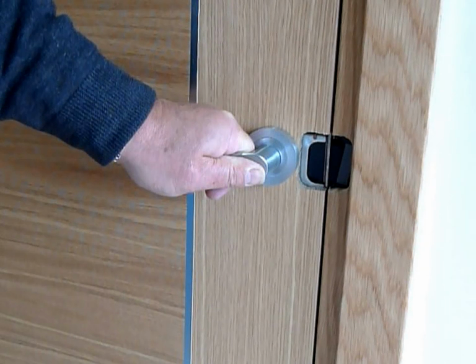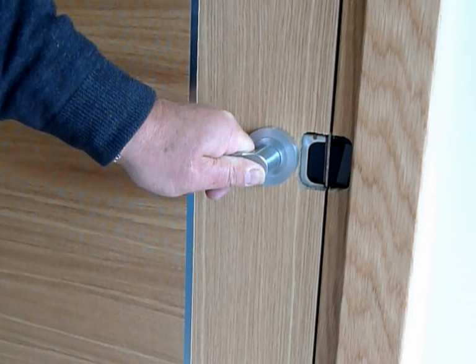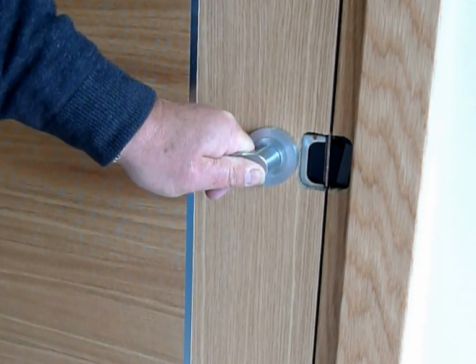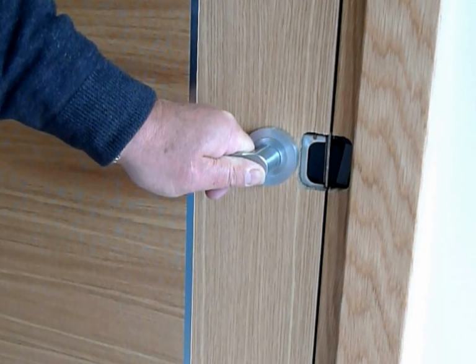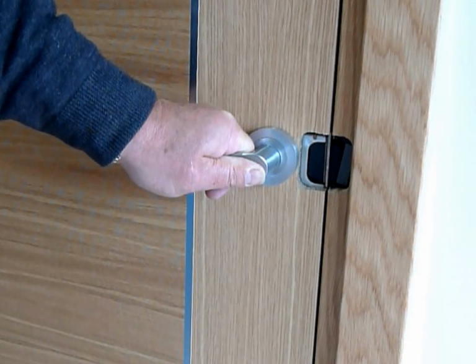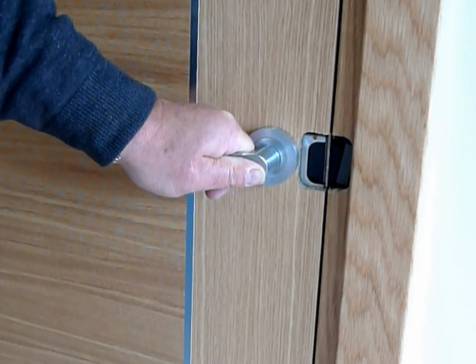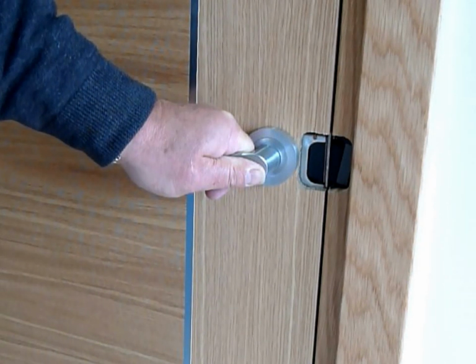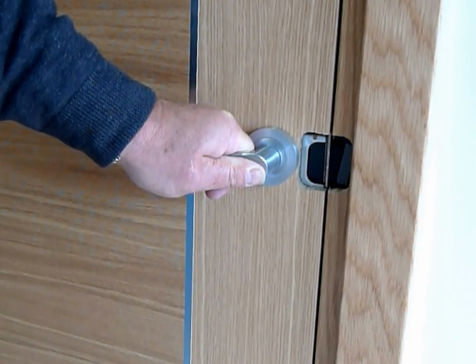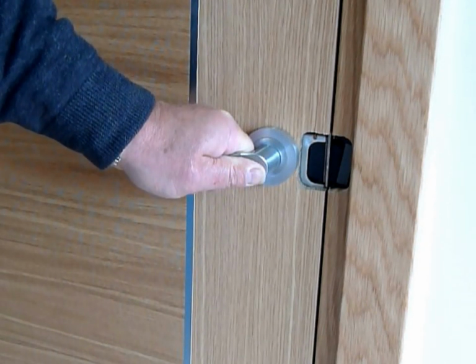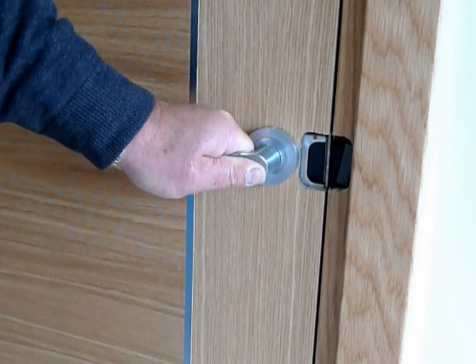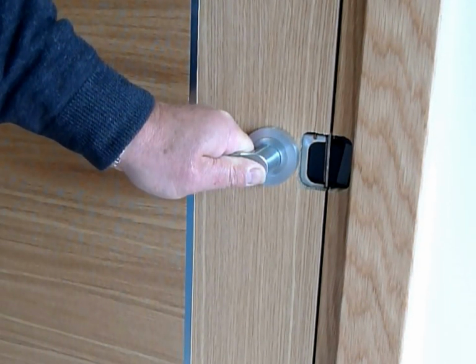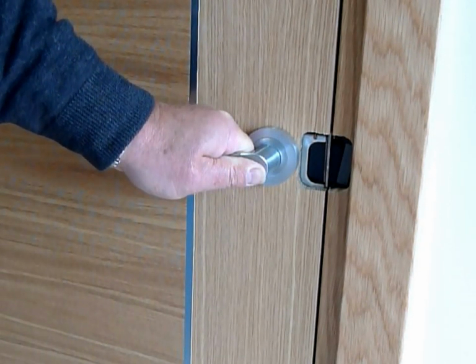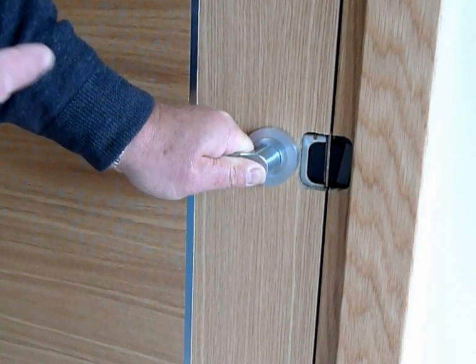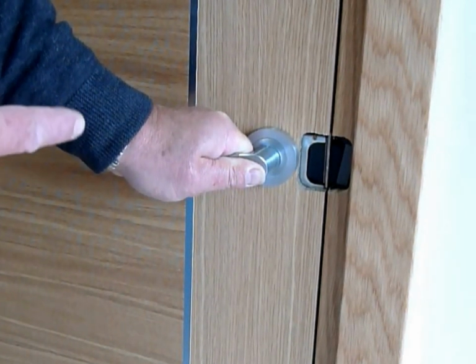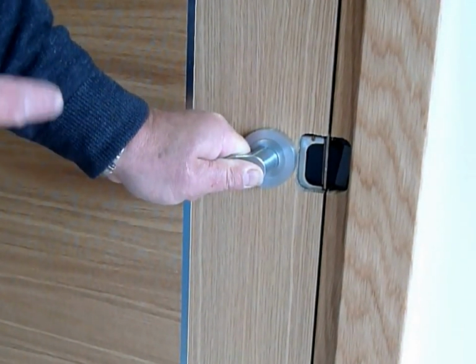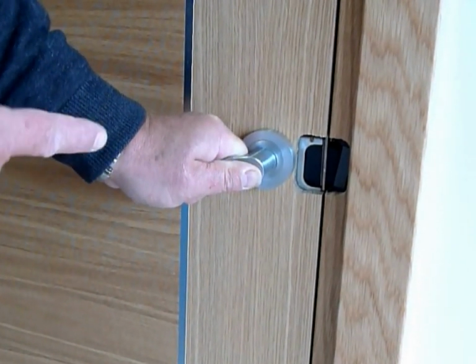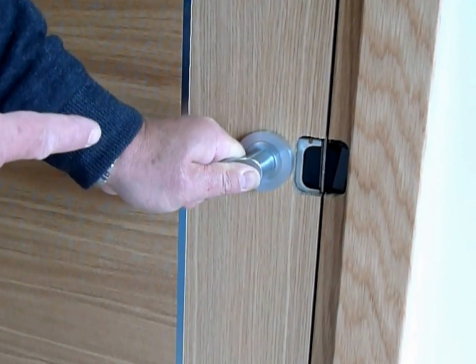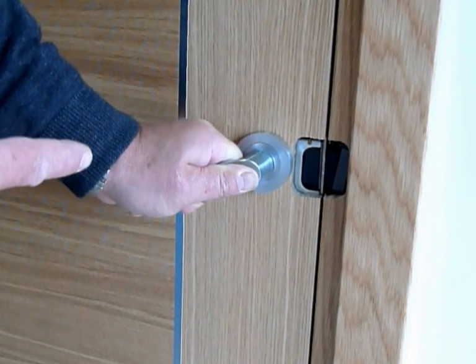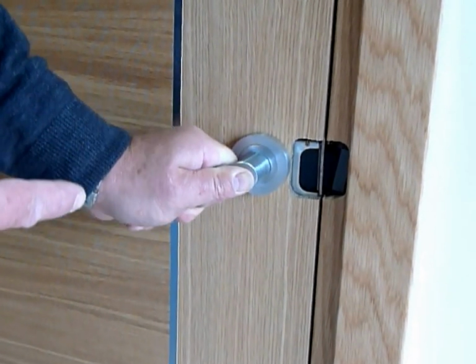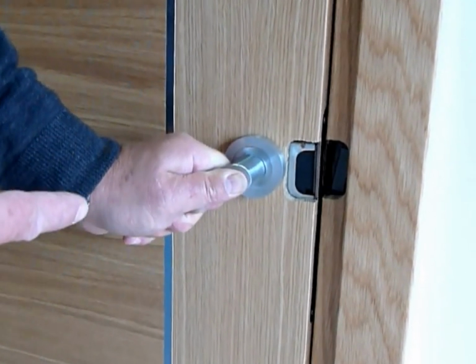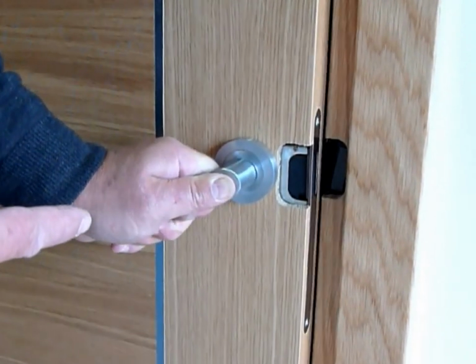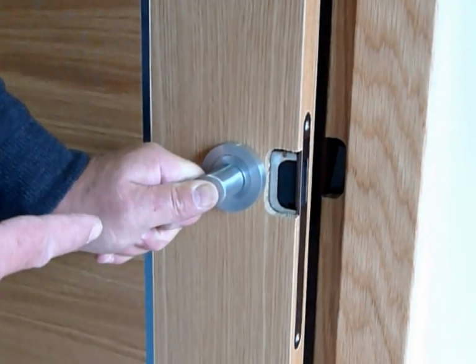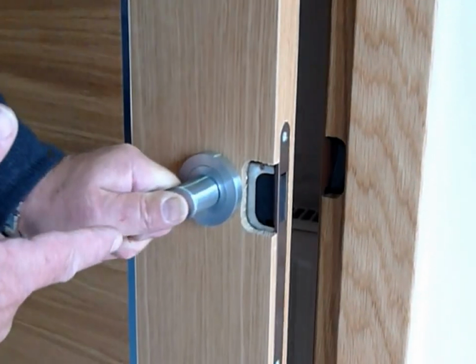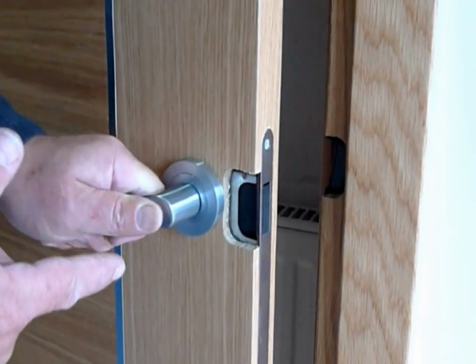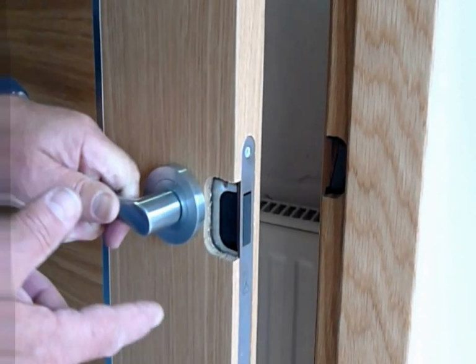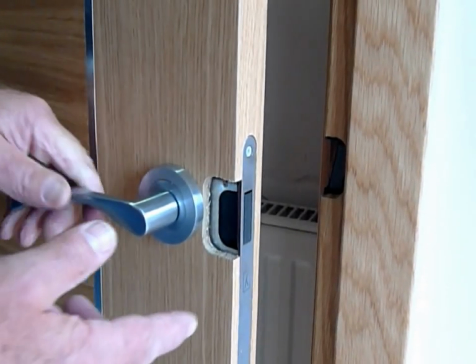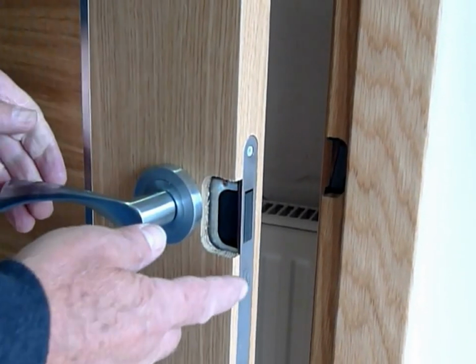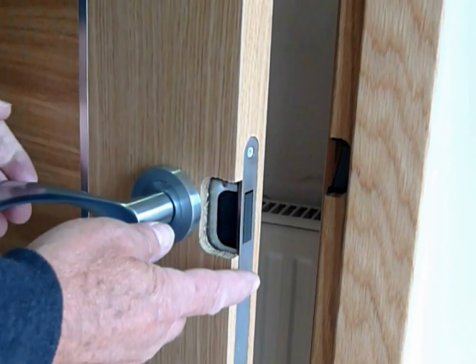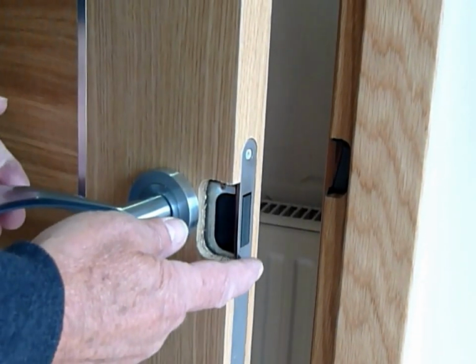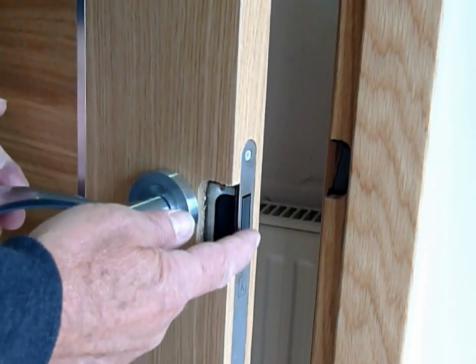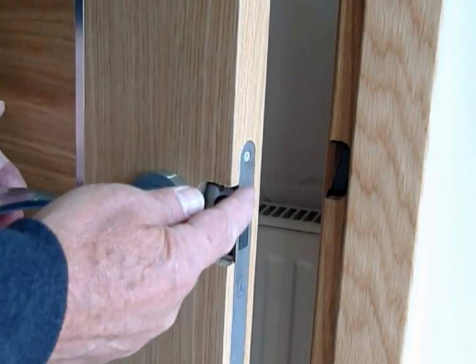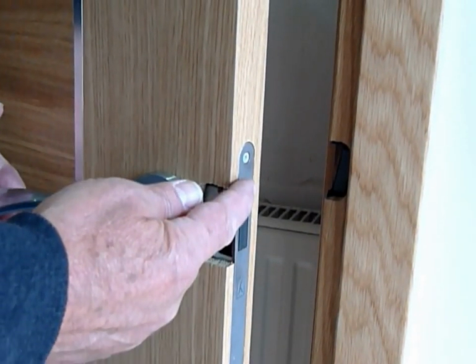Hello, I'm Alan from Door Supplies Online and I'm here today to show you the magnetic latch. Here, as you will see, there is nothing protruding out of the door.